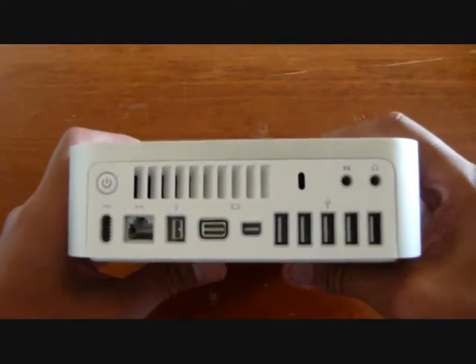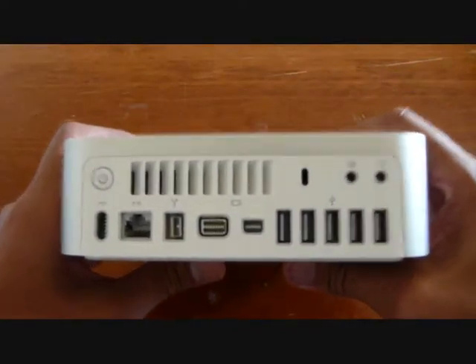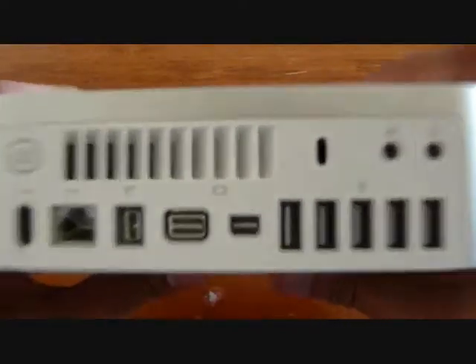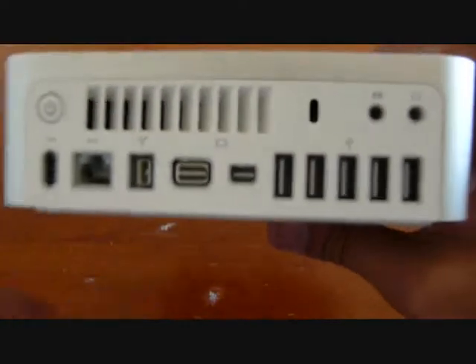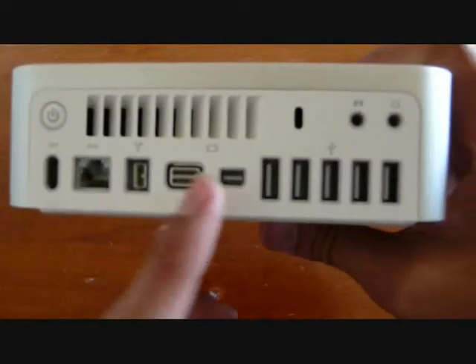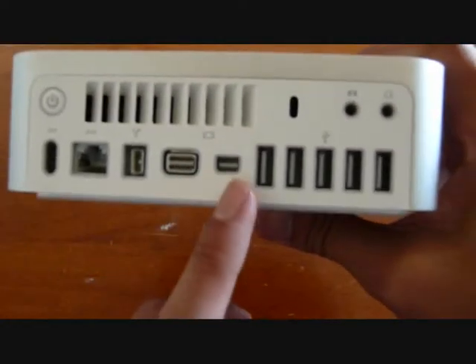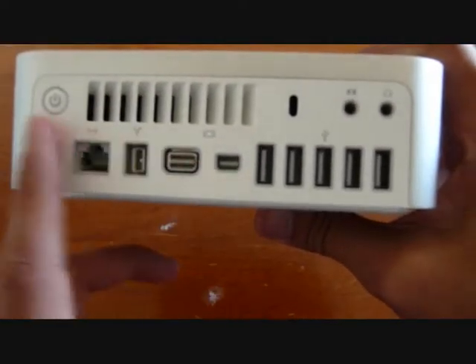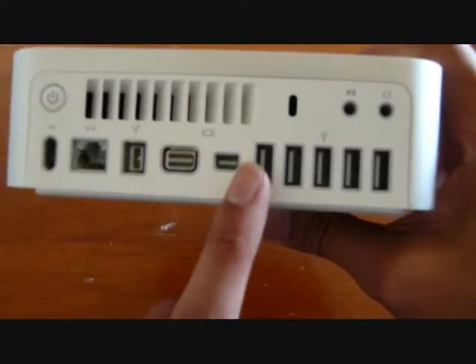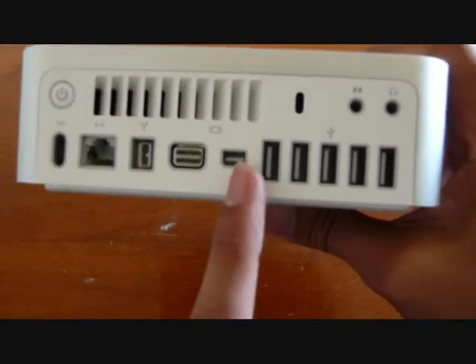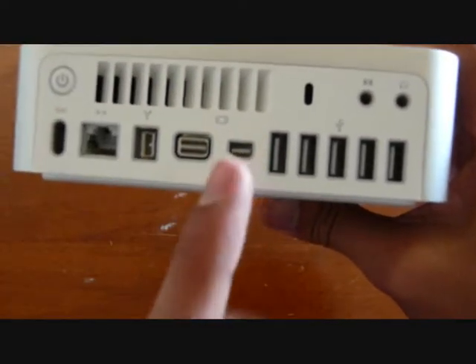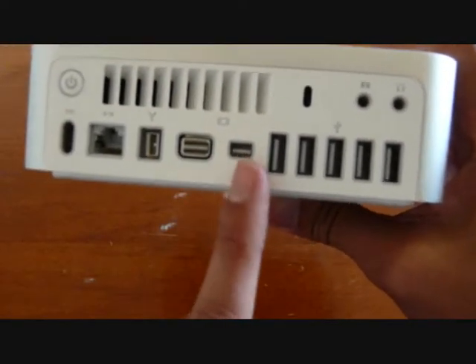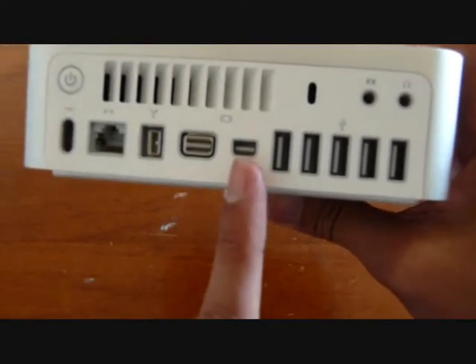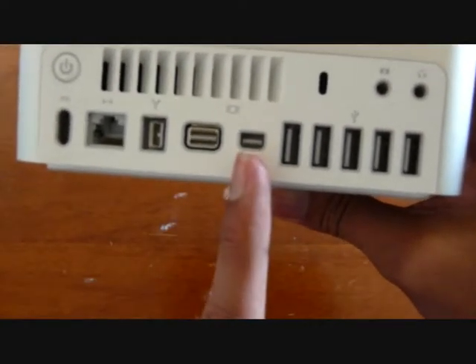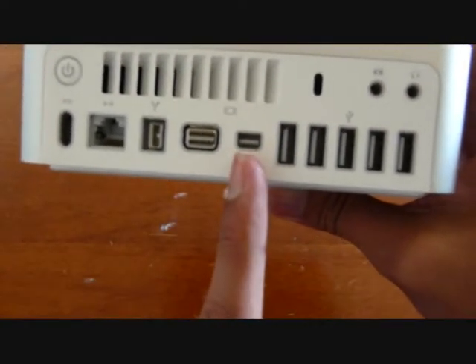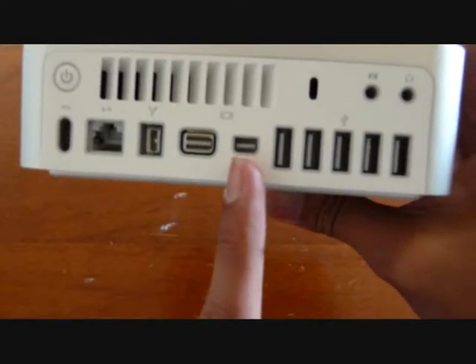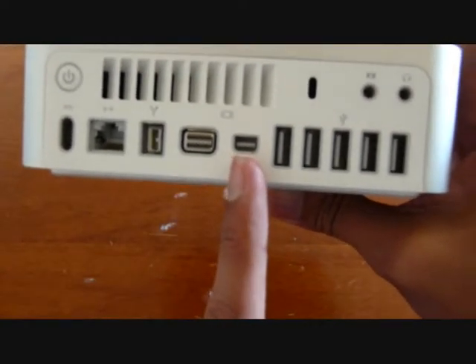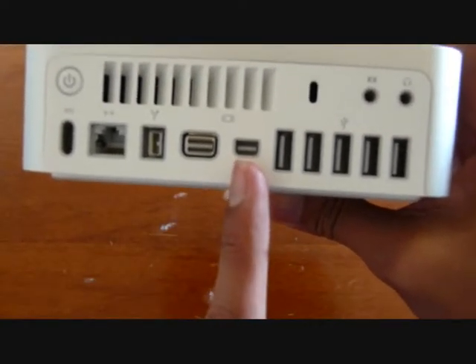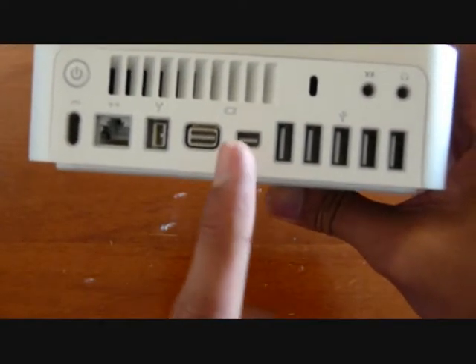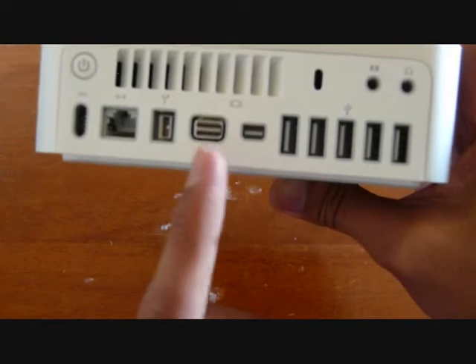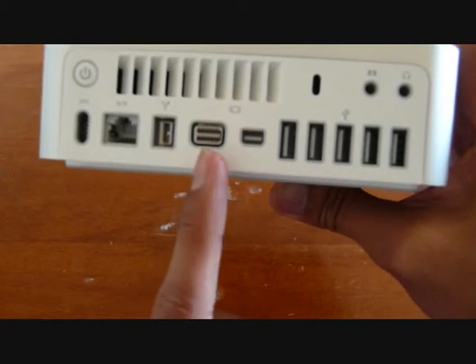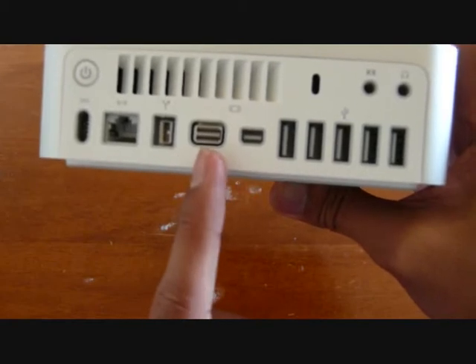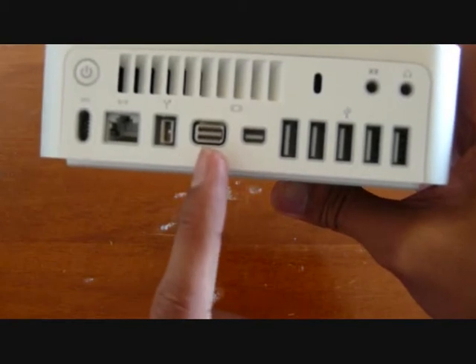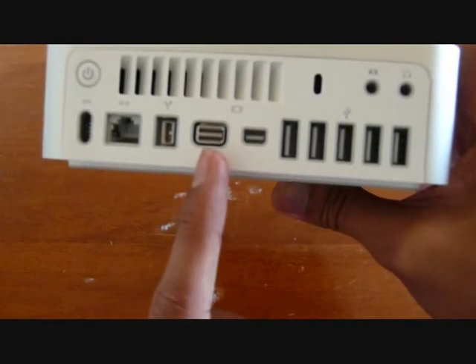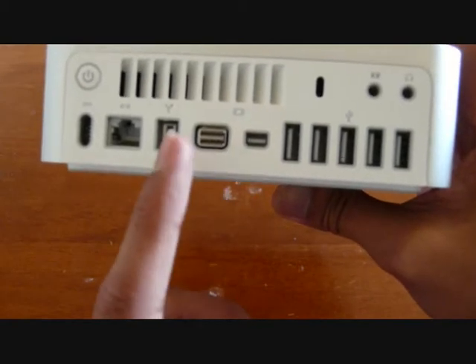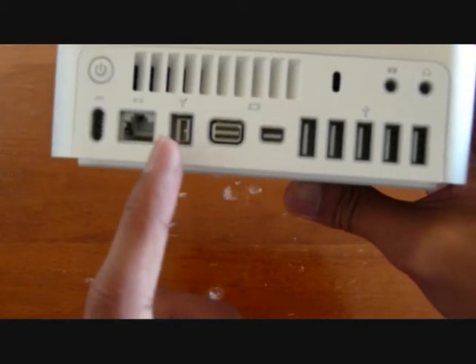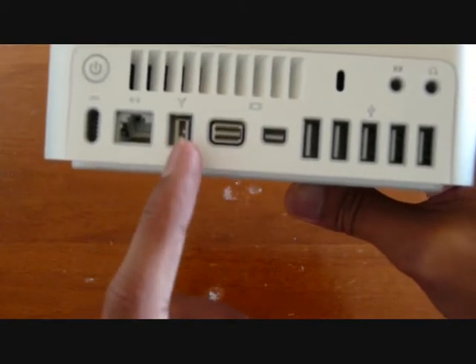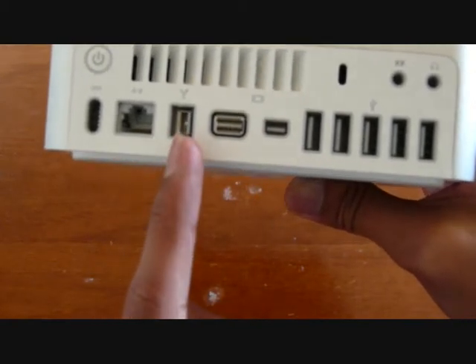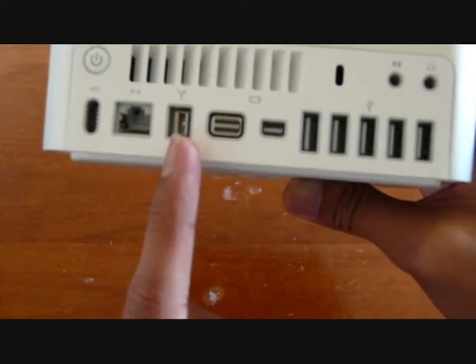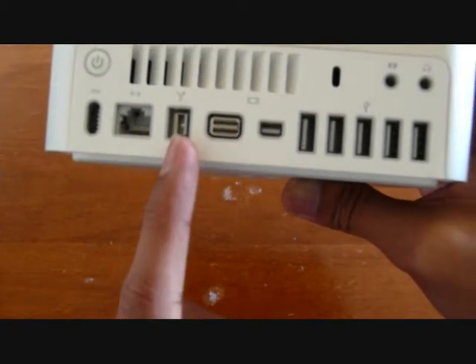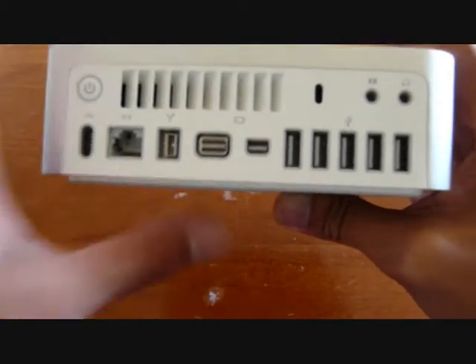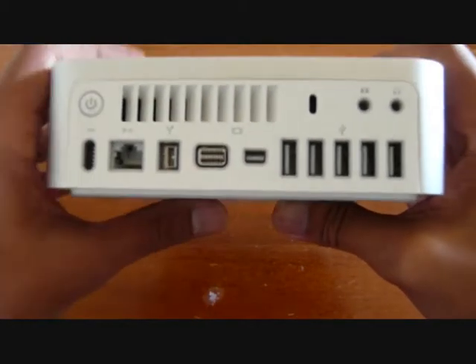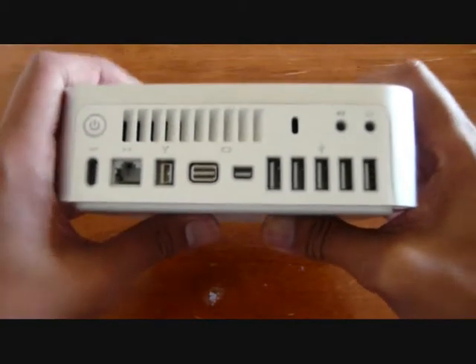Here are a couple of ports that I missed before. This is the mini DisplayPort, this is the mini DVI port, and that is the FireWire 800 port.